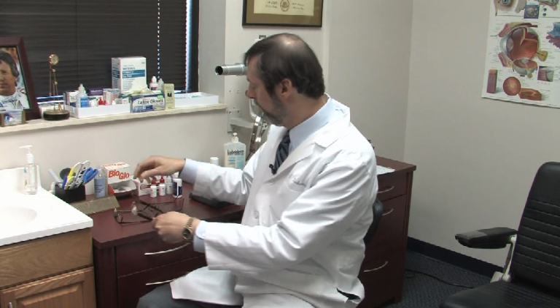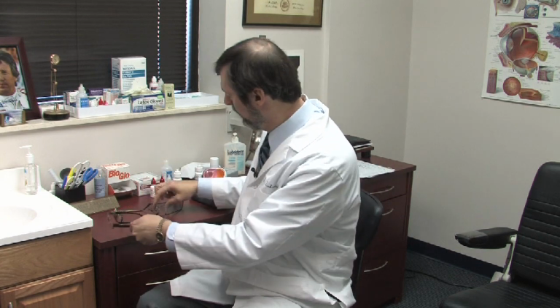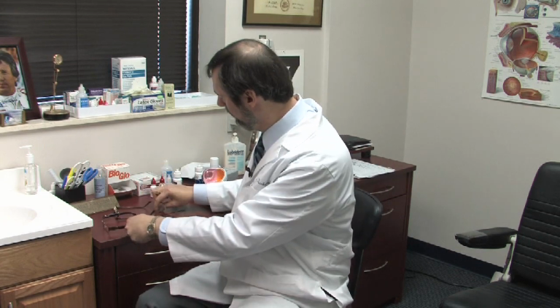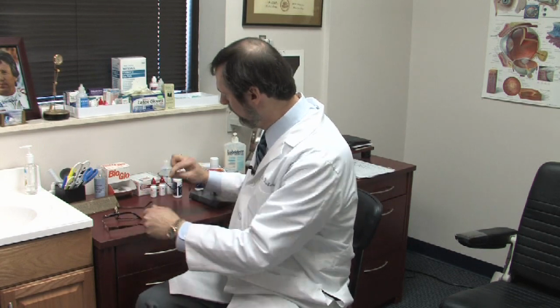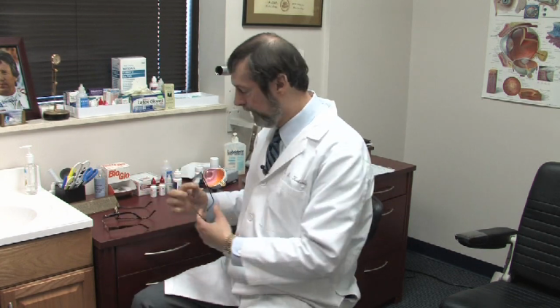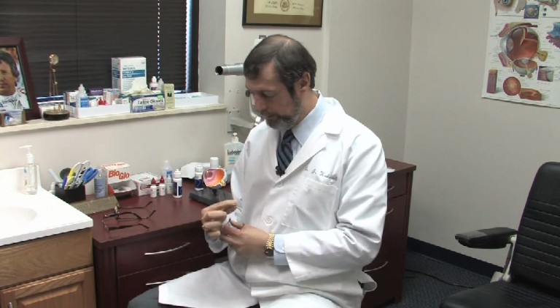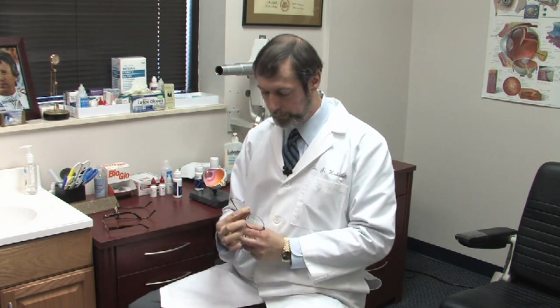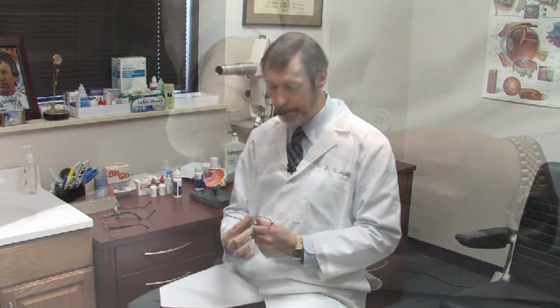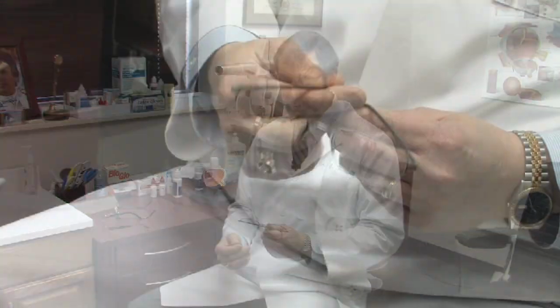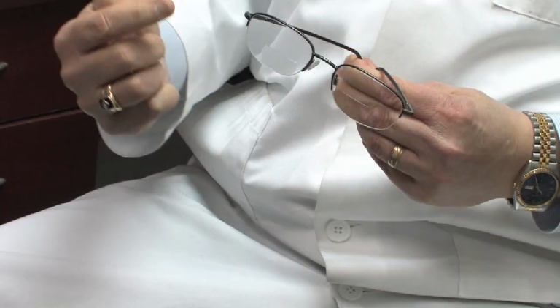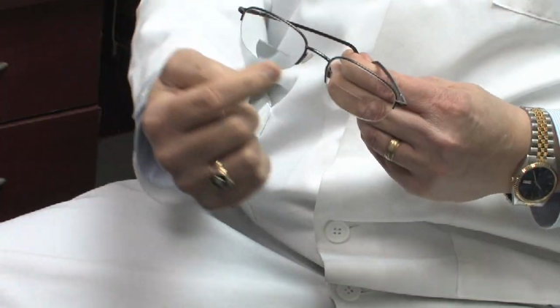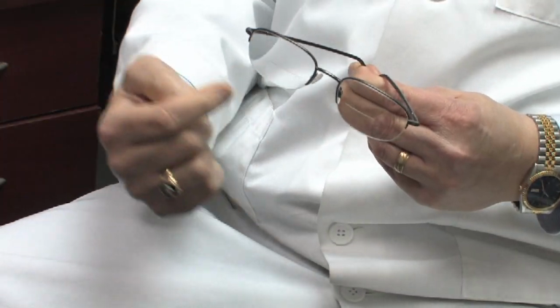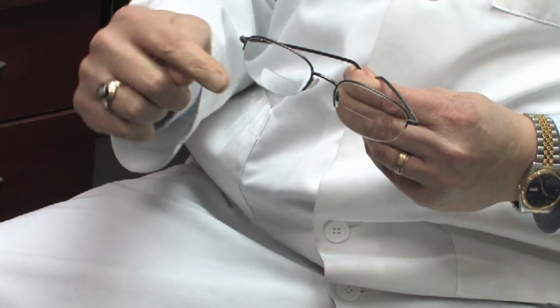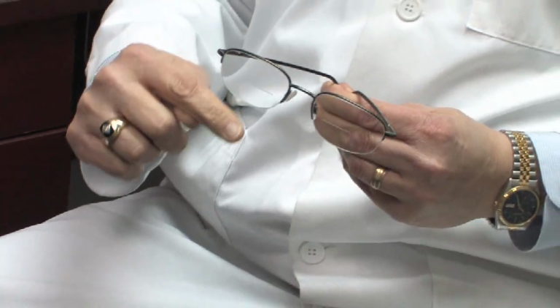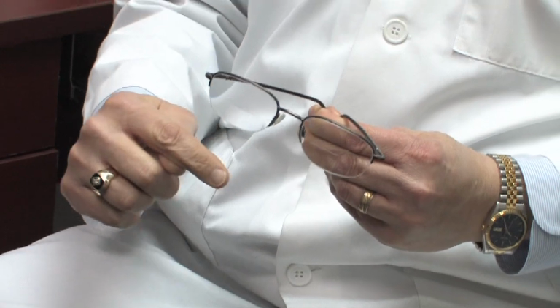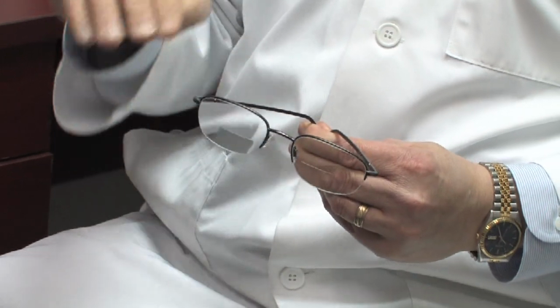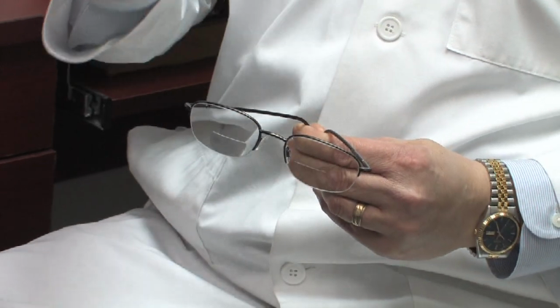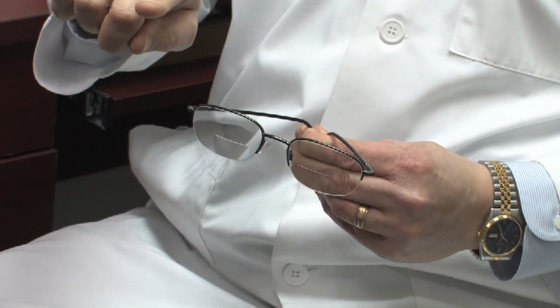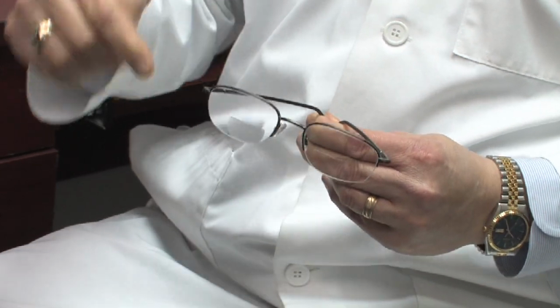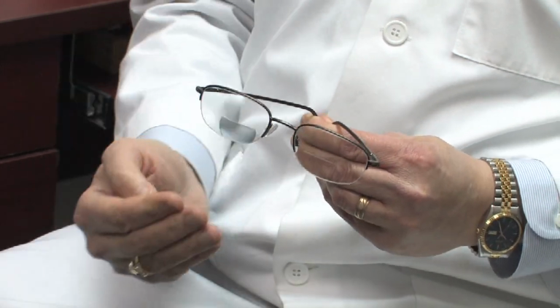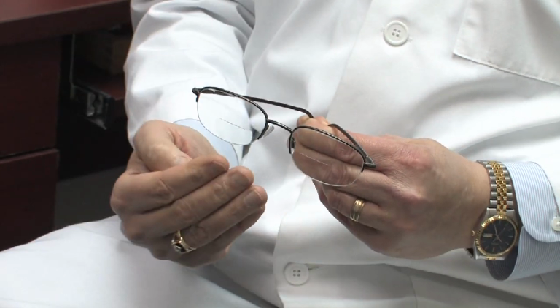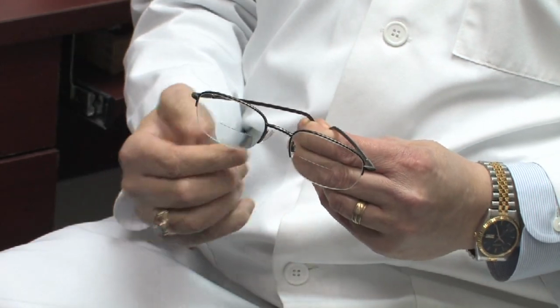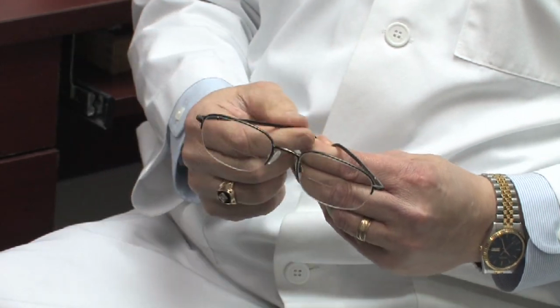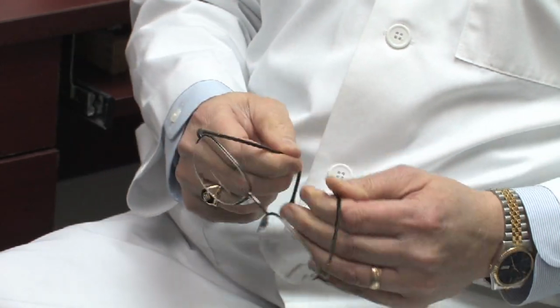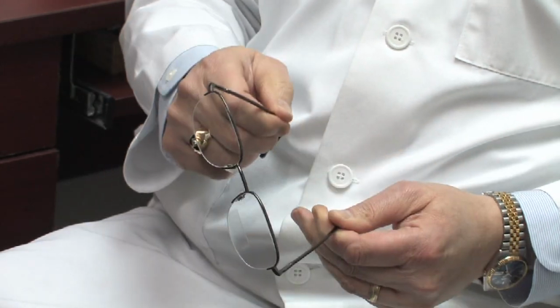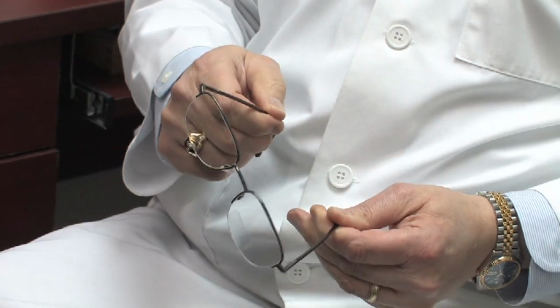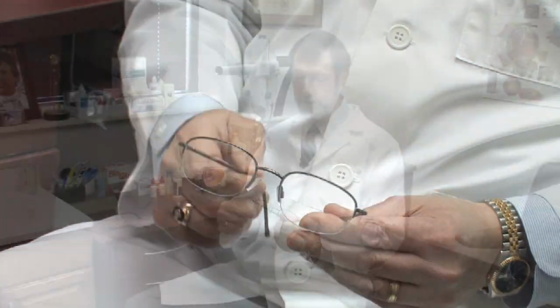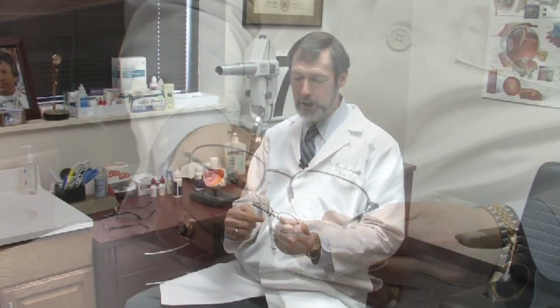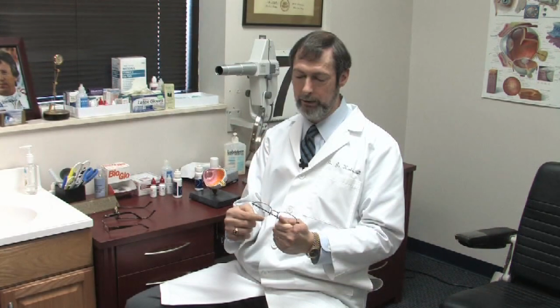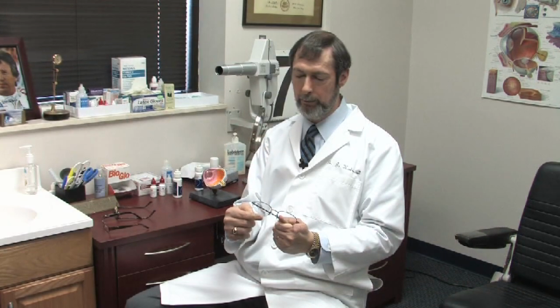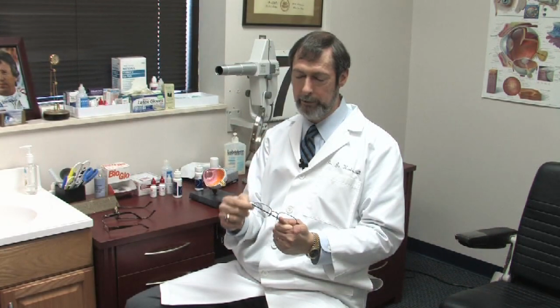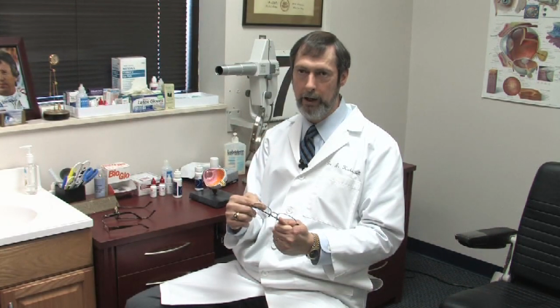We can have two focuses, like this pair which is a bifocal. This is a traditional bifocal where there's a line, so there's a different power on the bottom than the top.